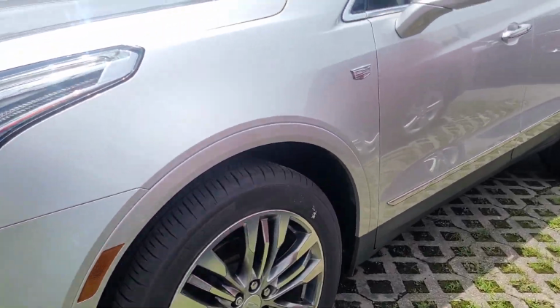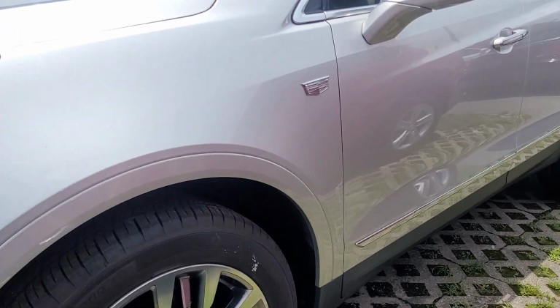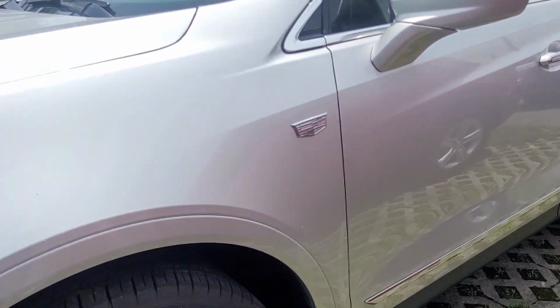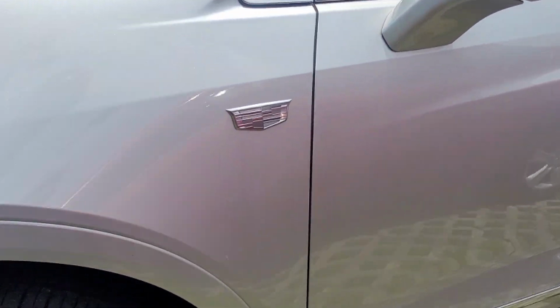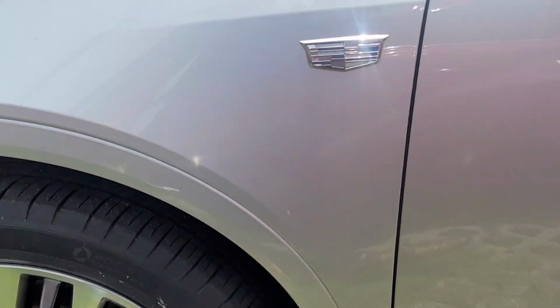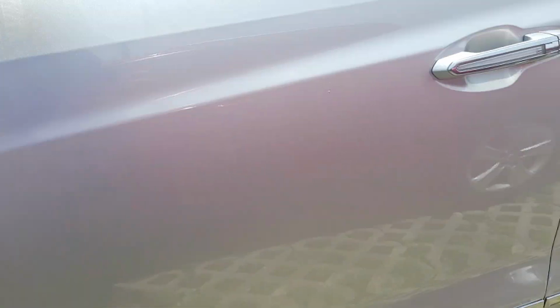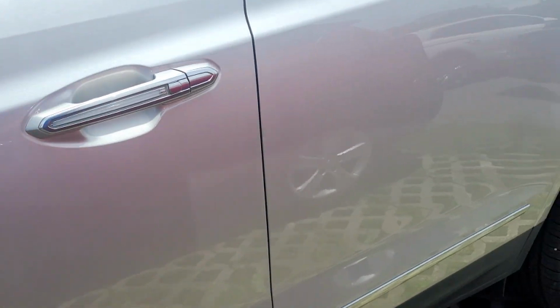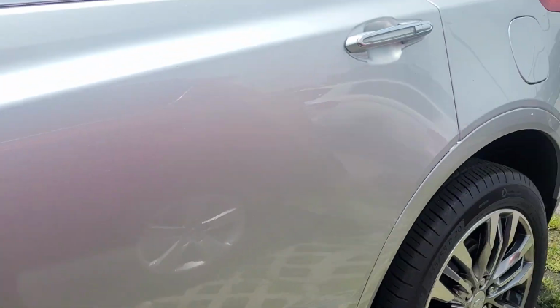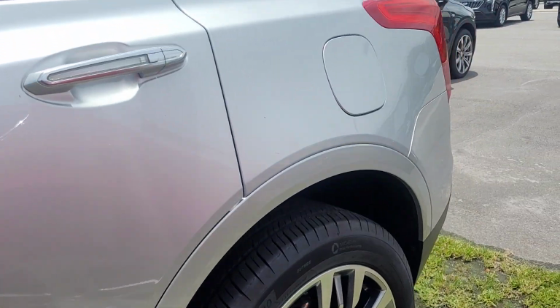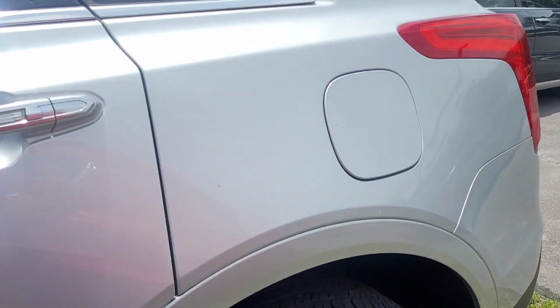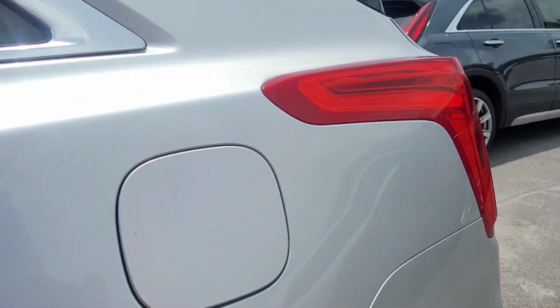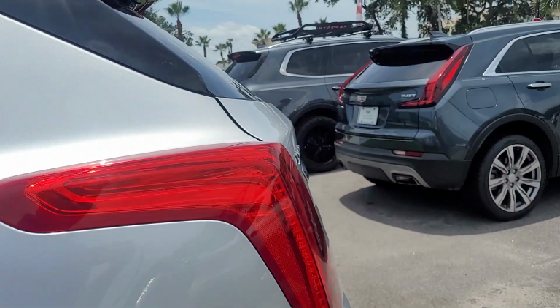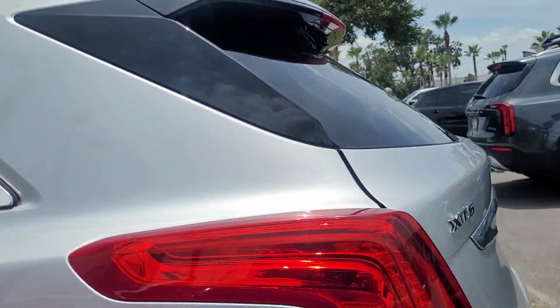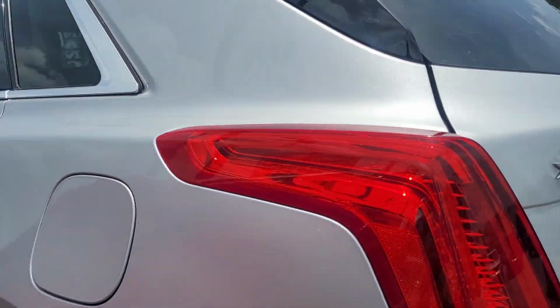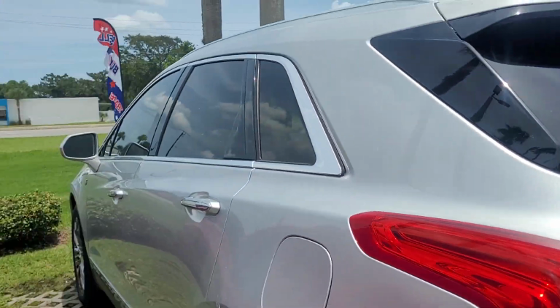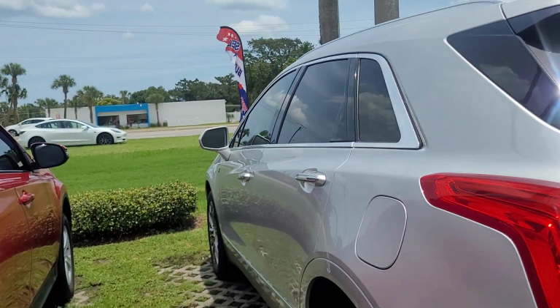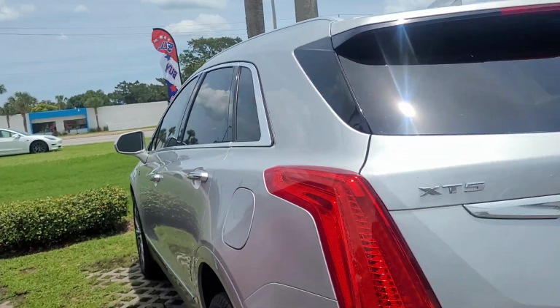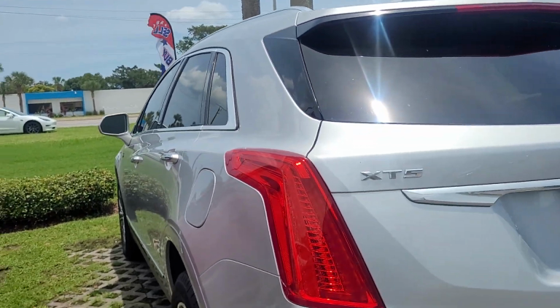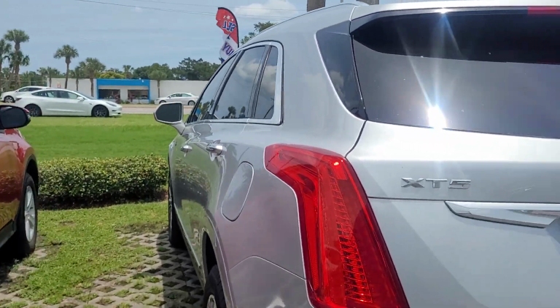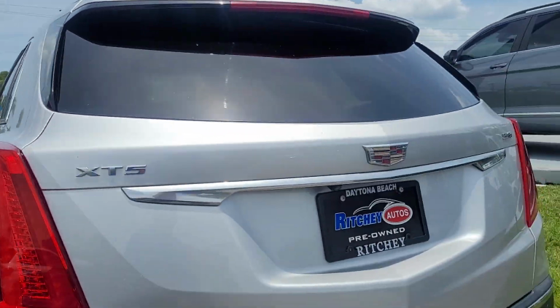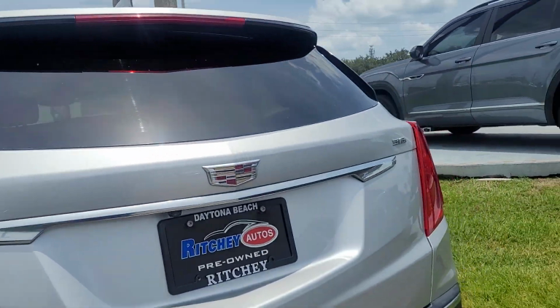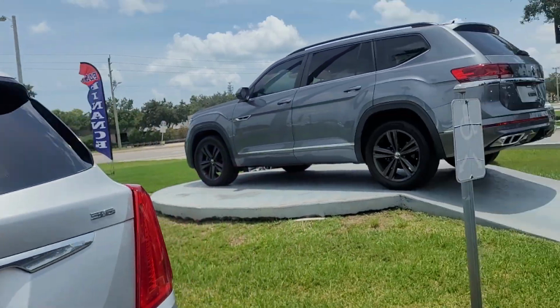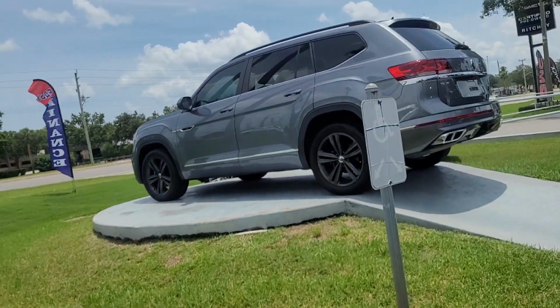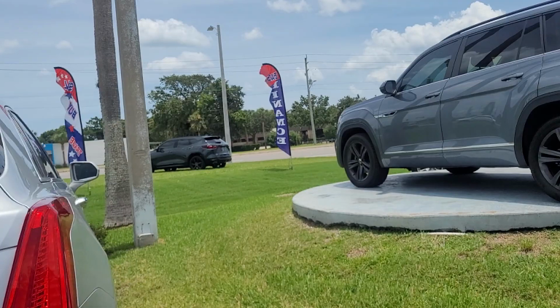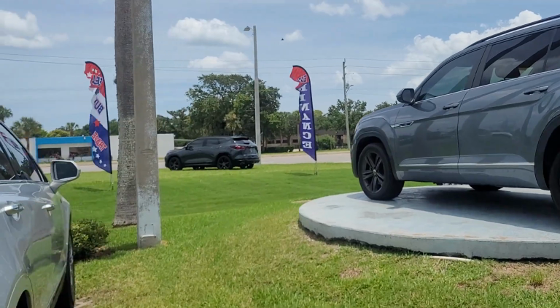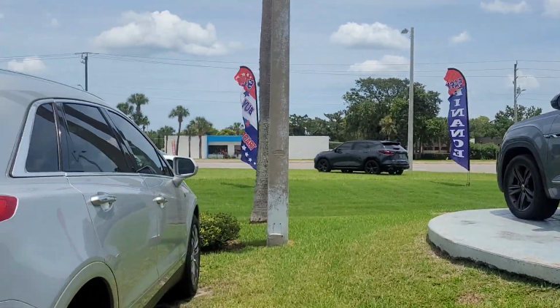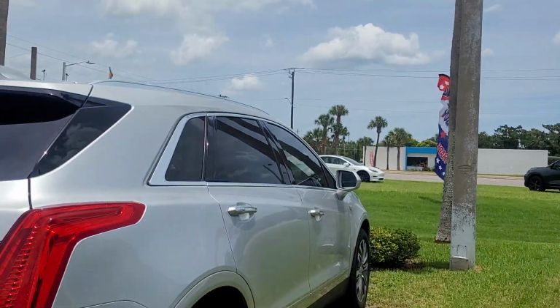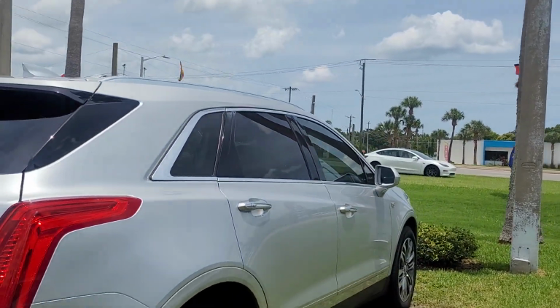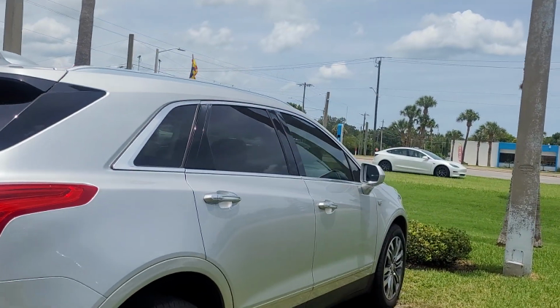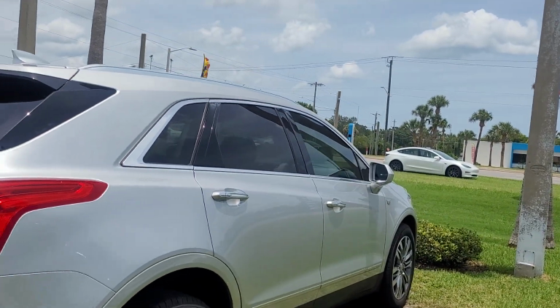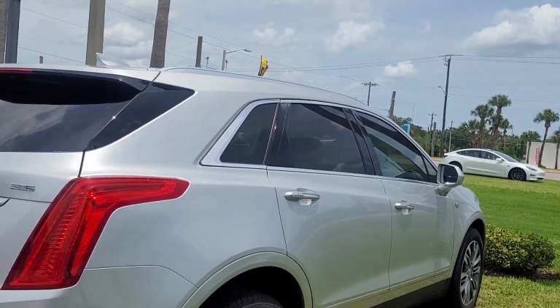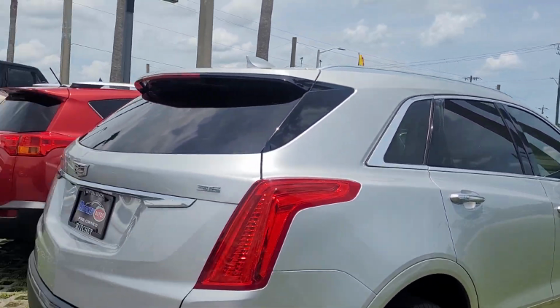Tires are in real great shape. Looking at the body, I don't really see any kind of paint or body damage on the vehicle. Looks like it's in good shape.